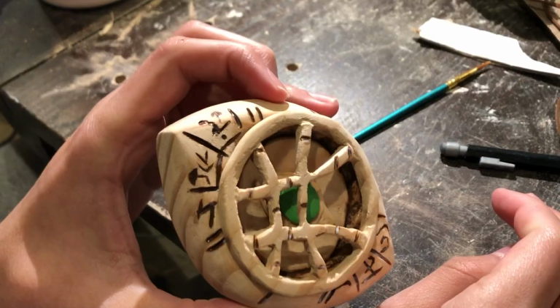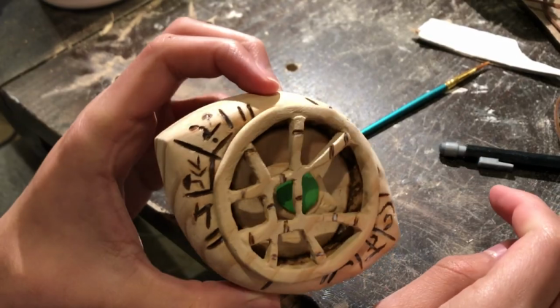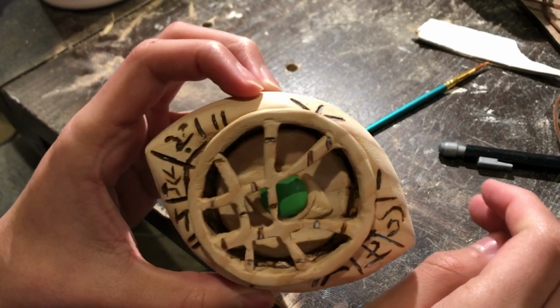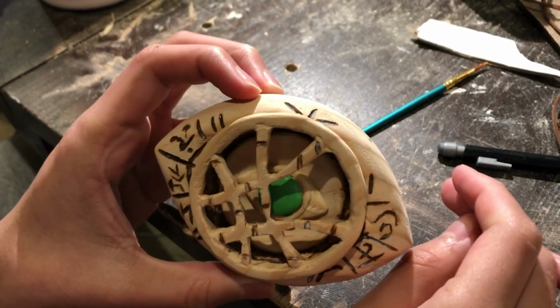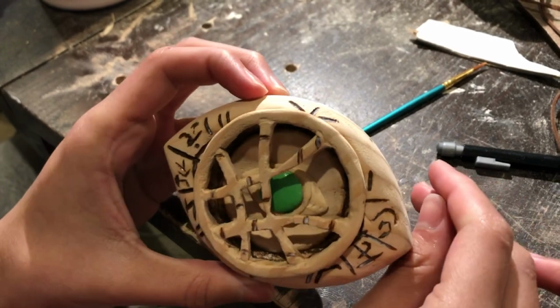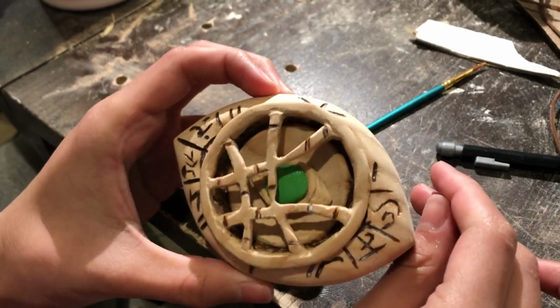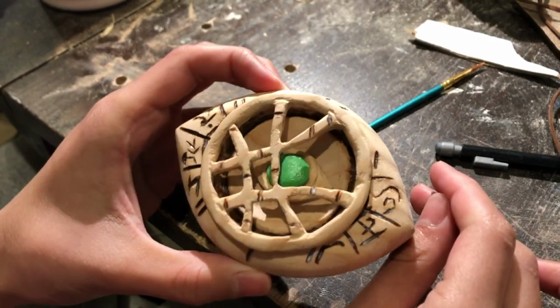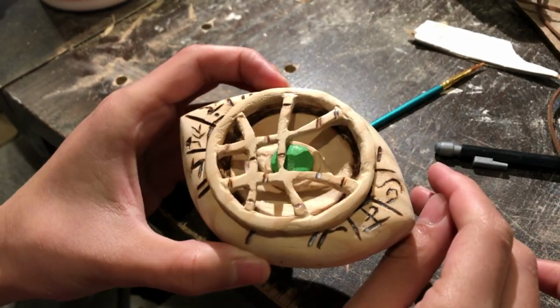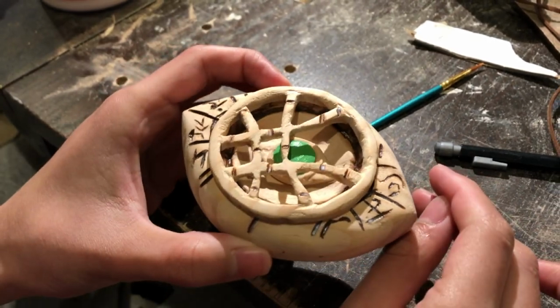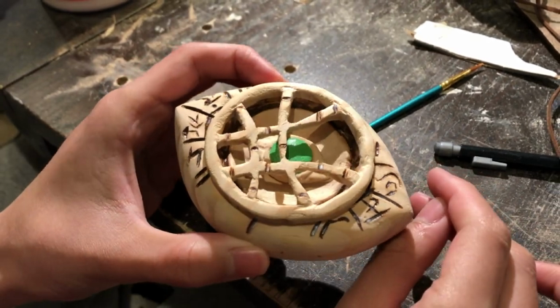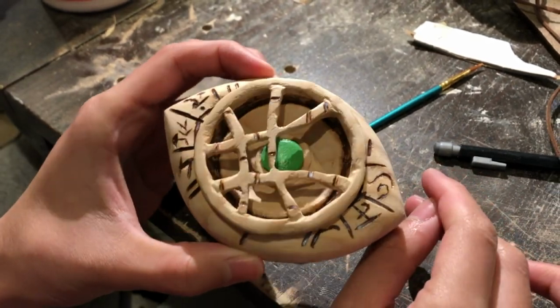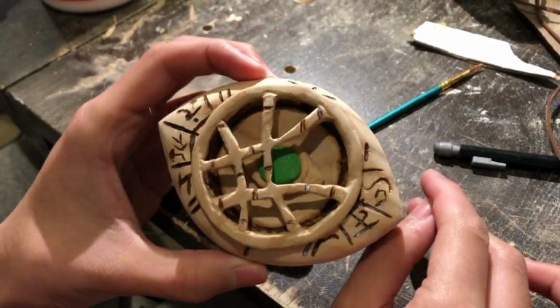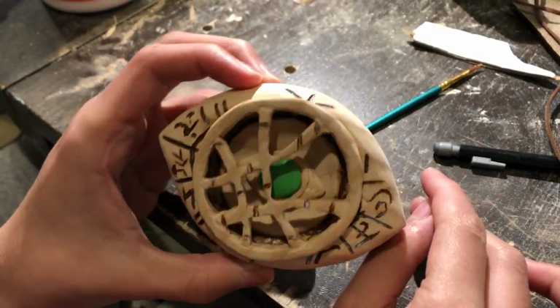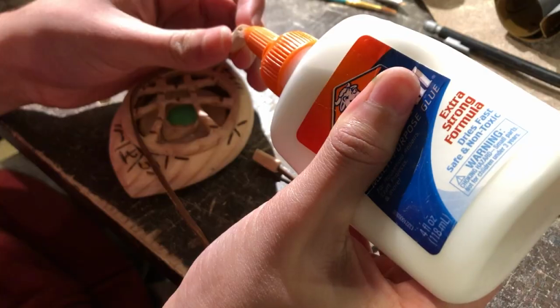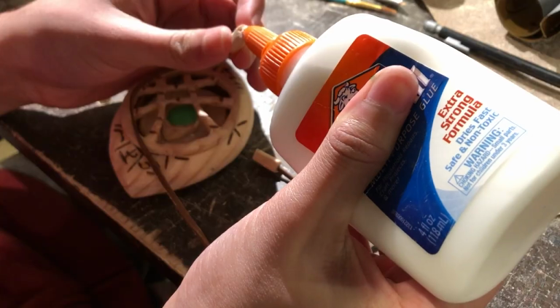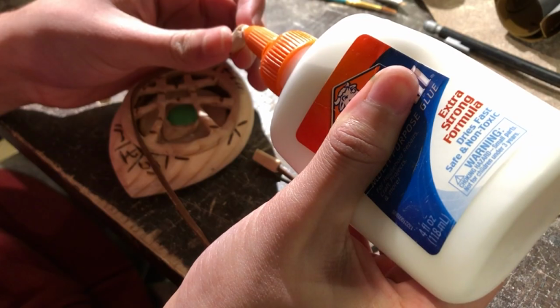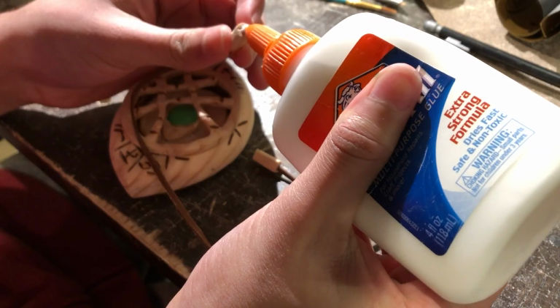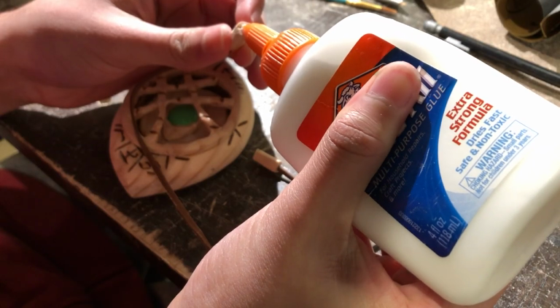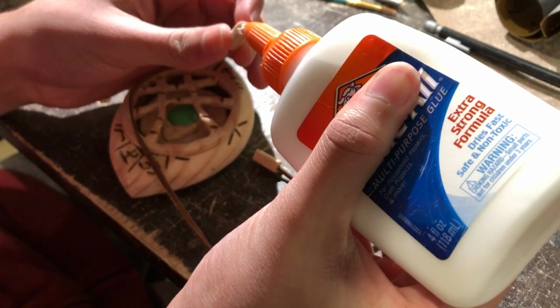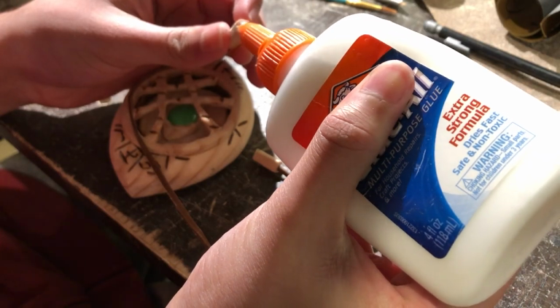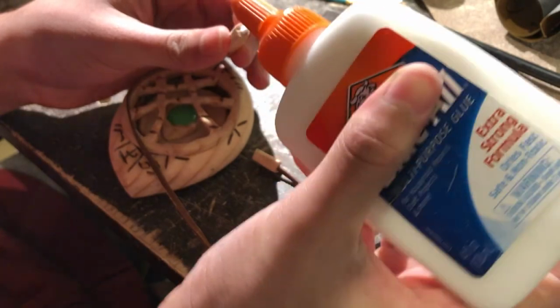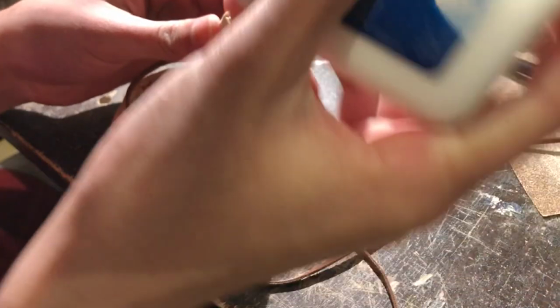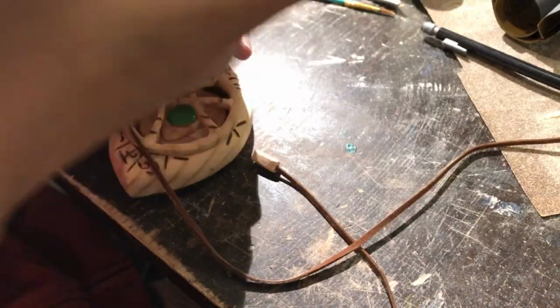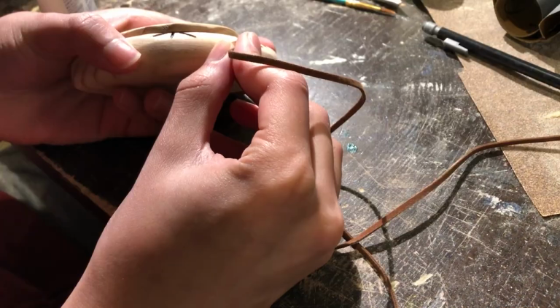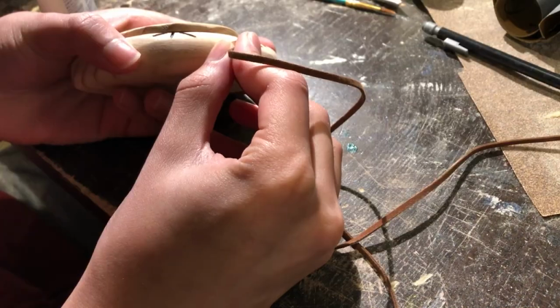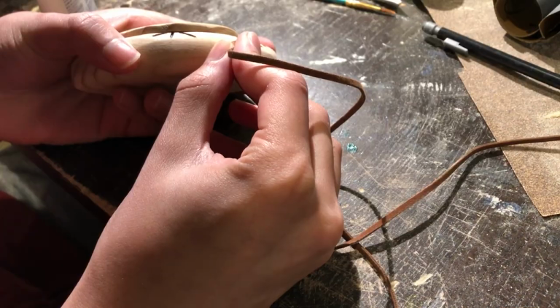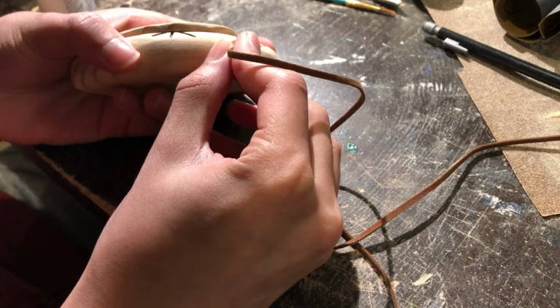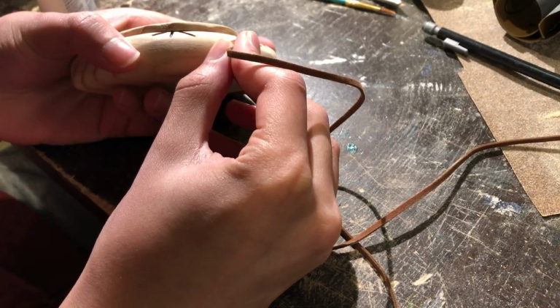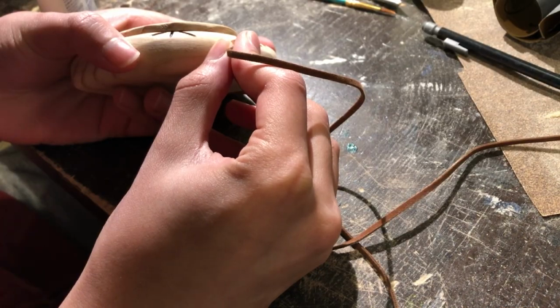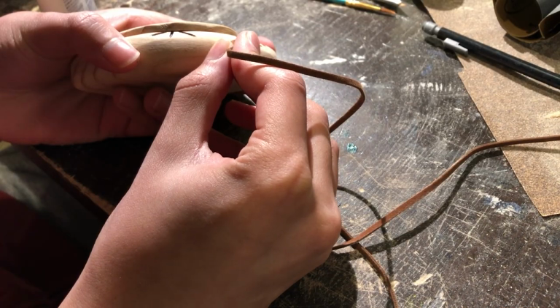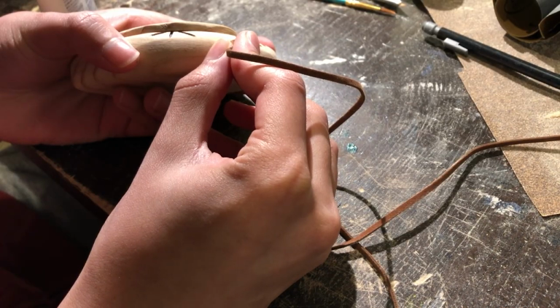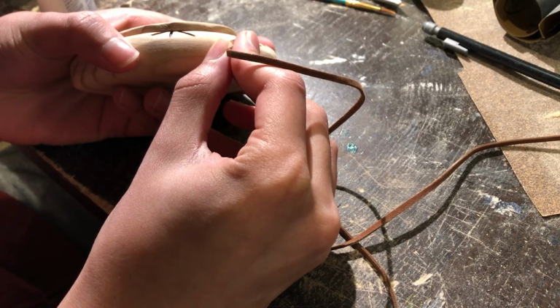After that, we could just attach the felt cord to the necklace to complete the whole image — and now it's finished product time.